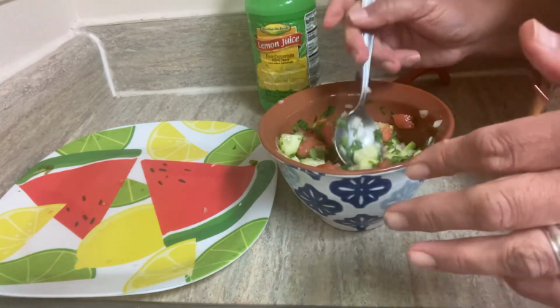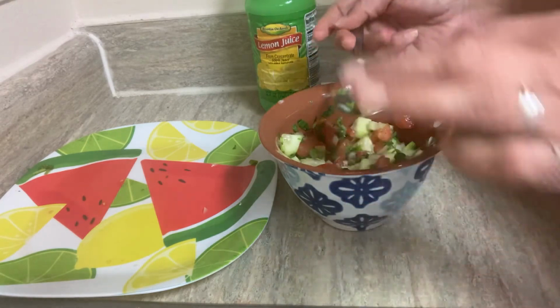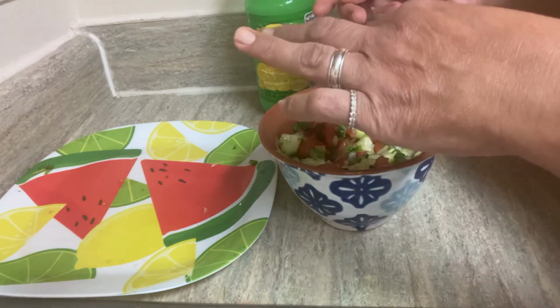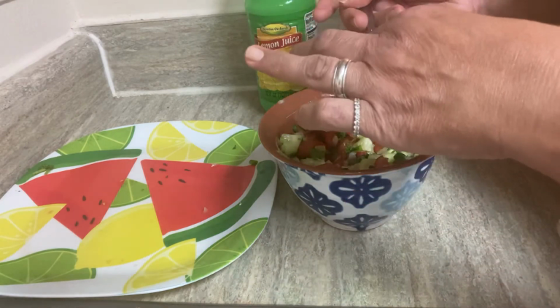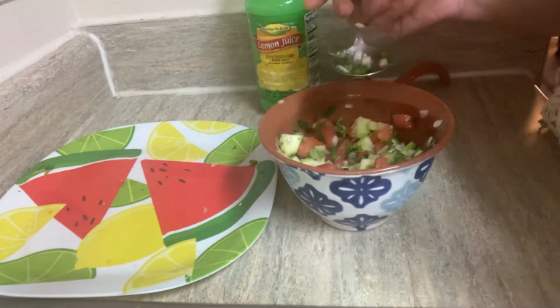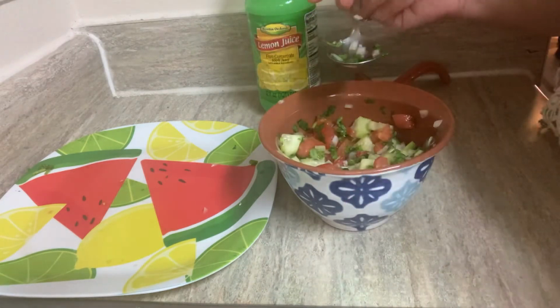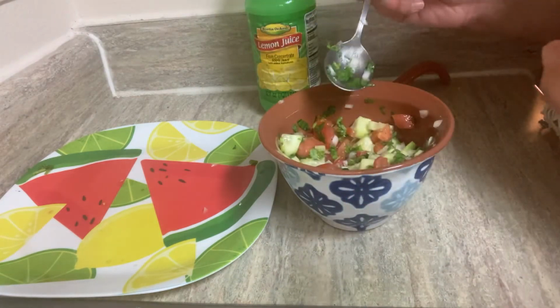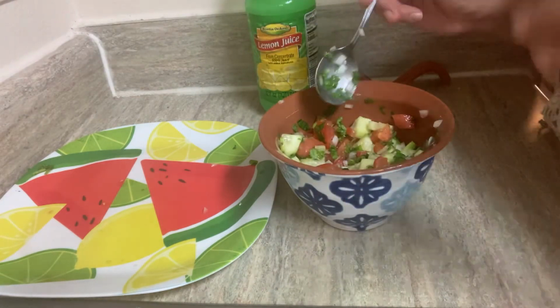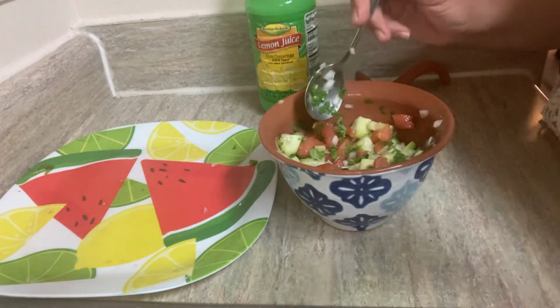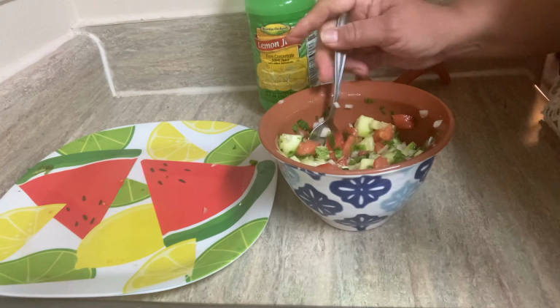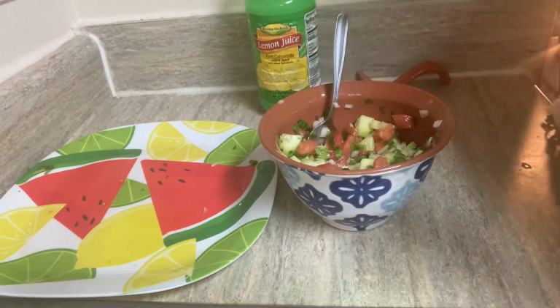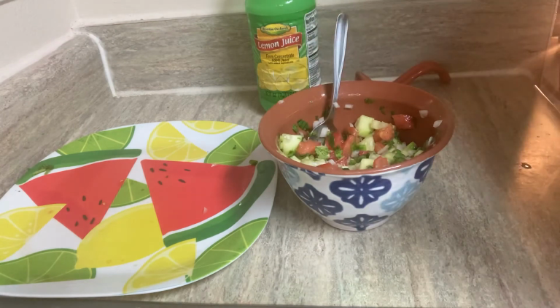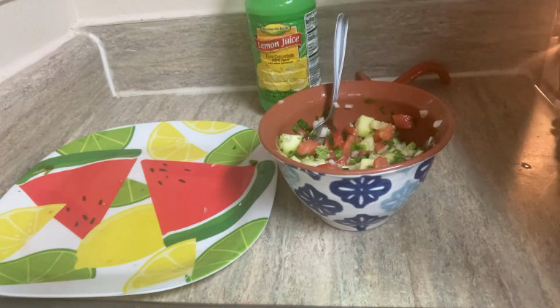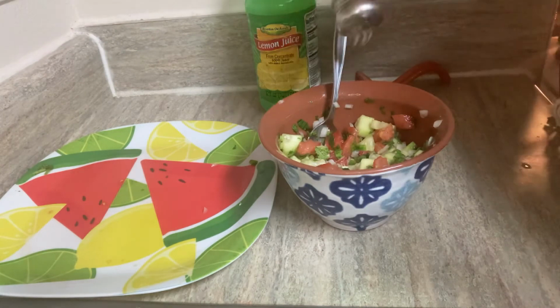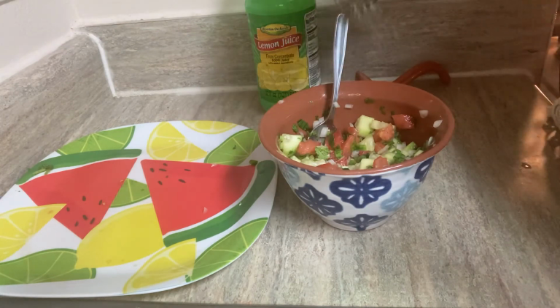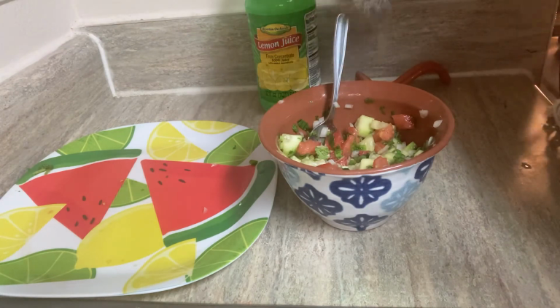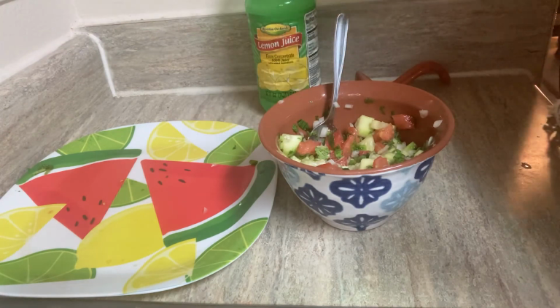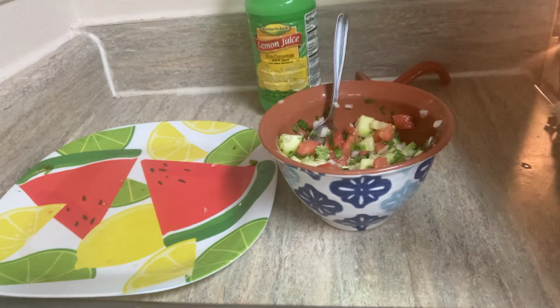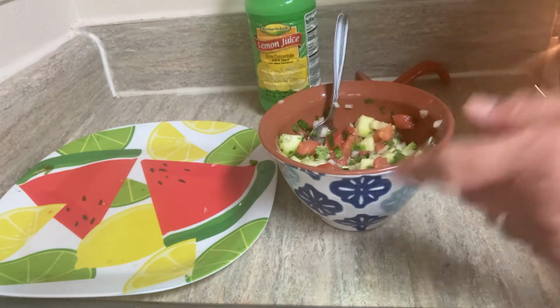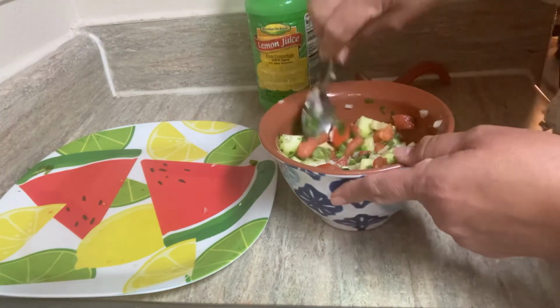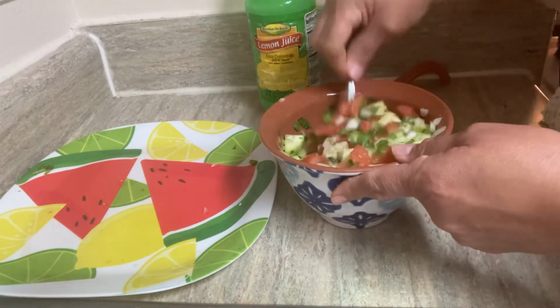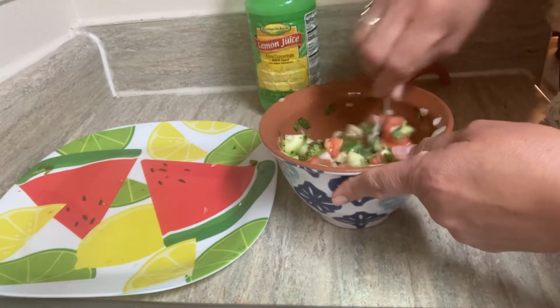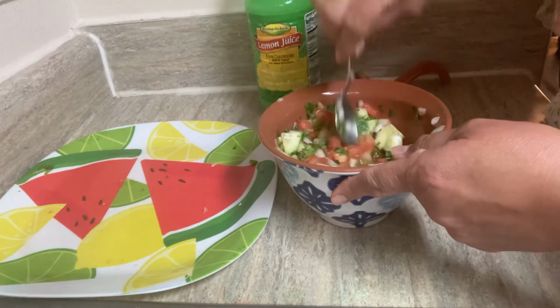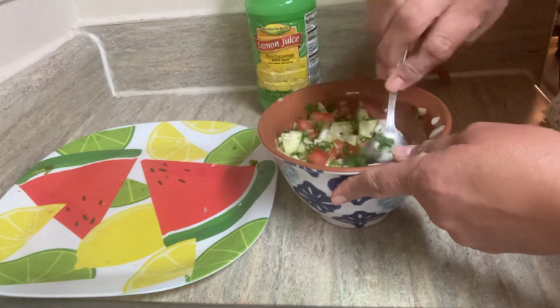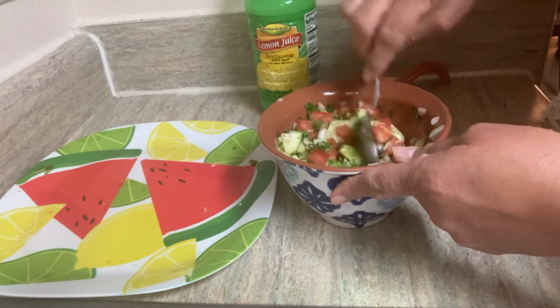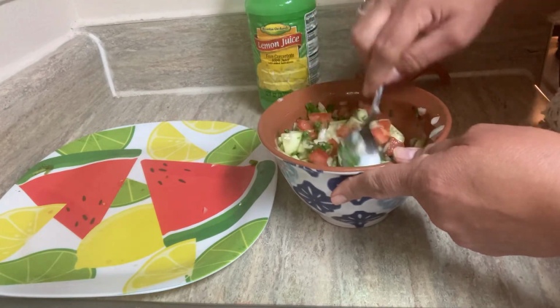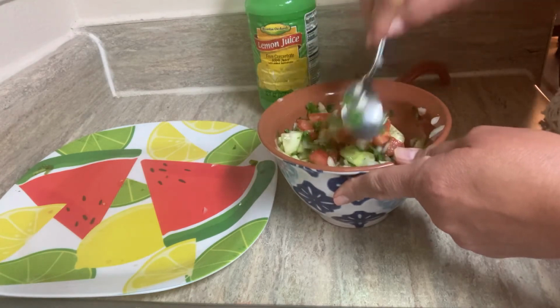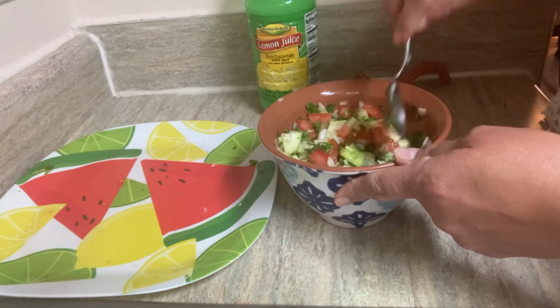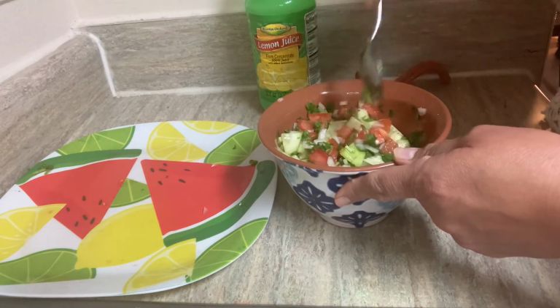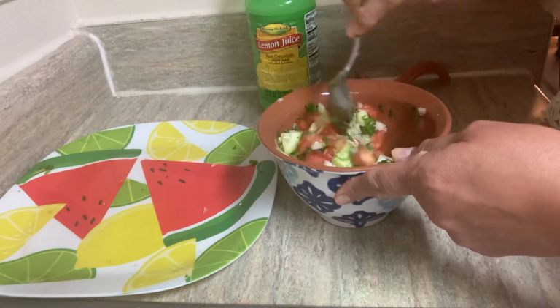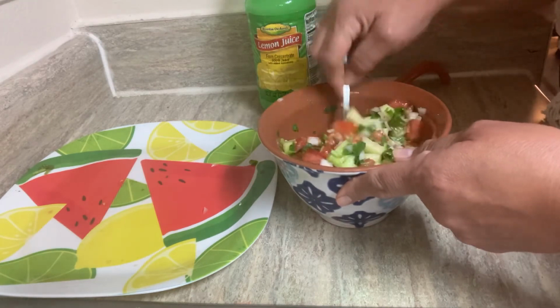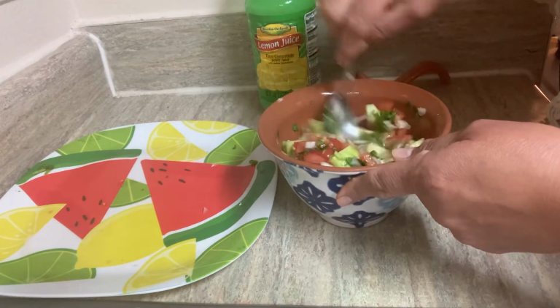Let me just taste a little bit of it. I think it just needs a little bit more salt. That lemon juice is very good — you're gonna taste it and it's really, really good.